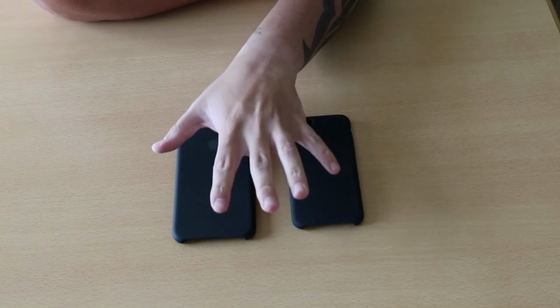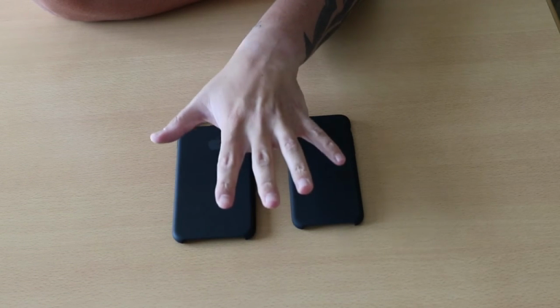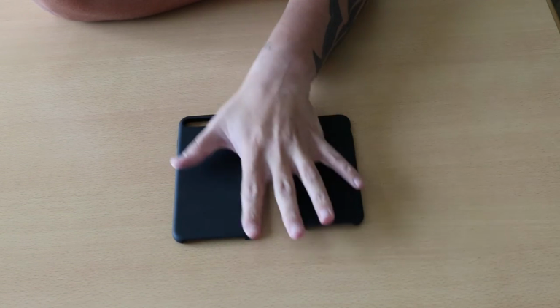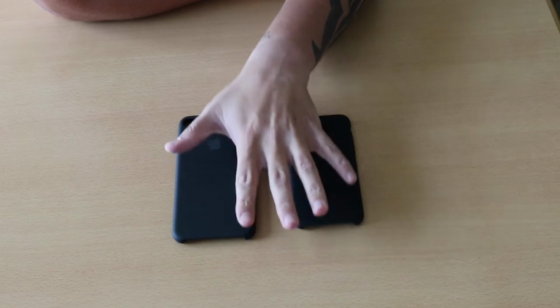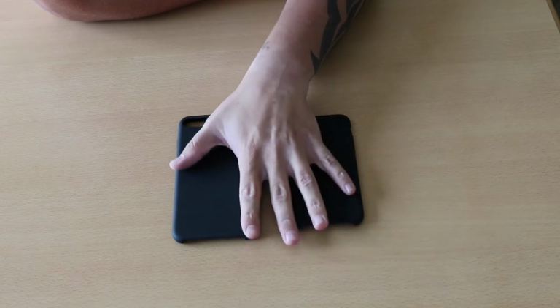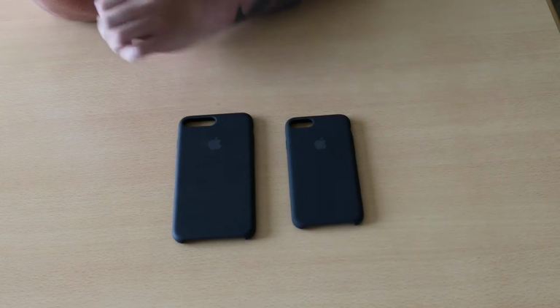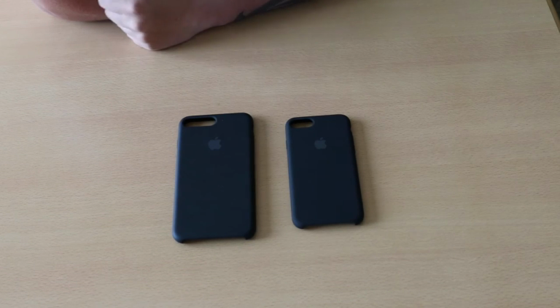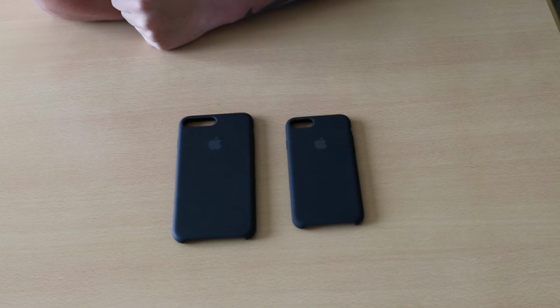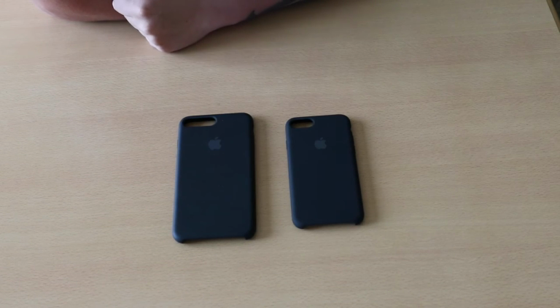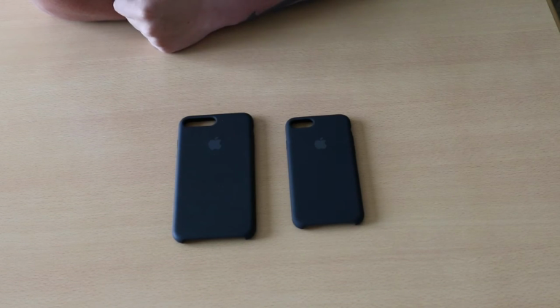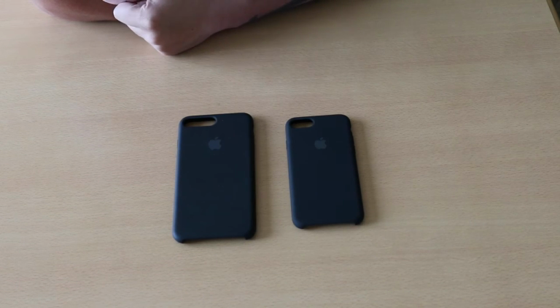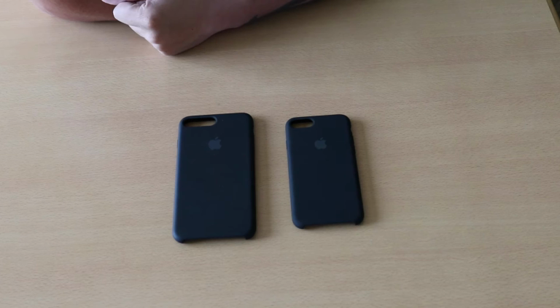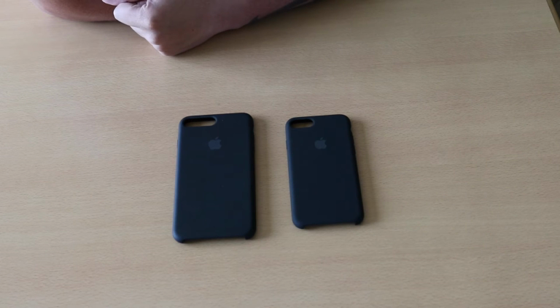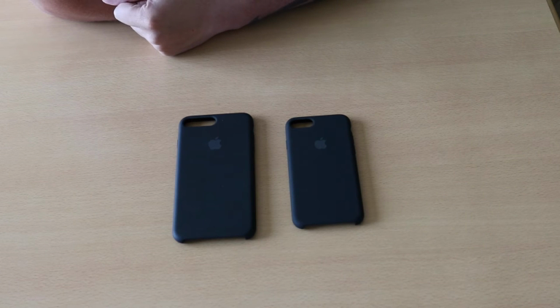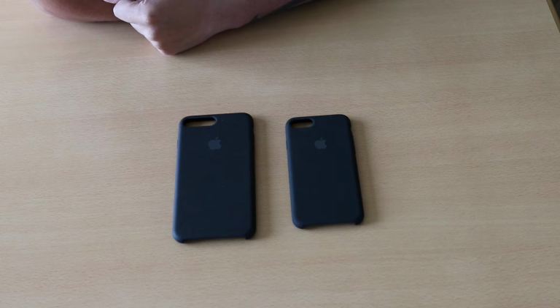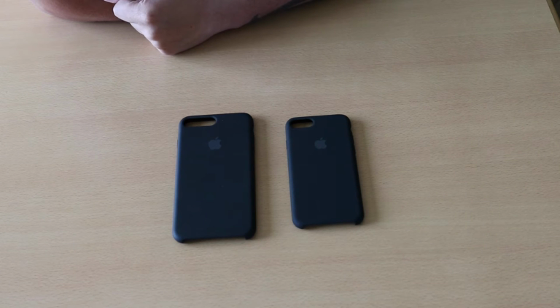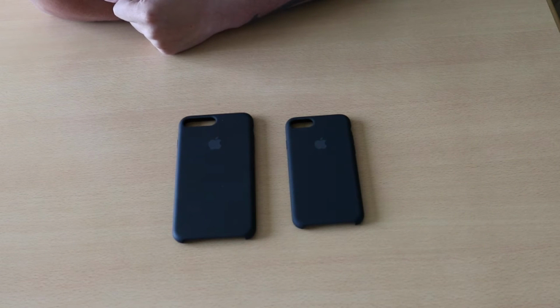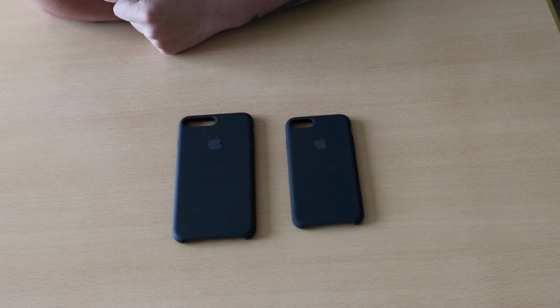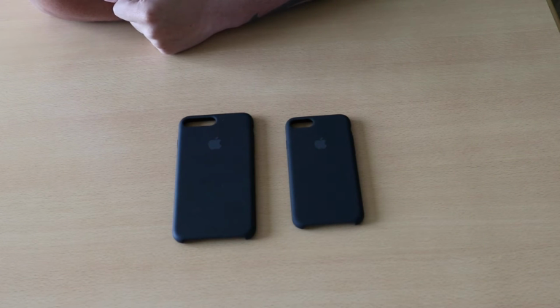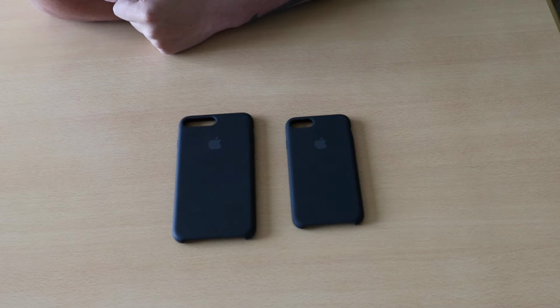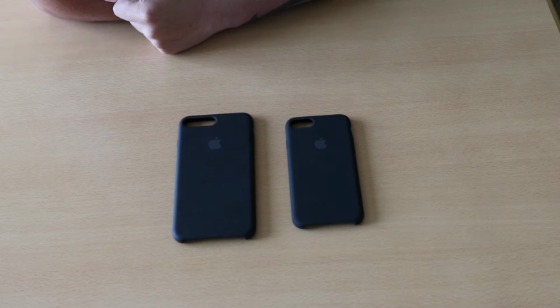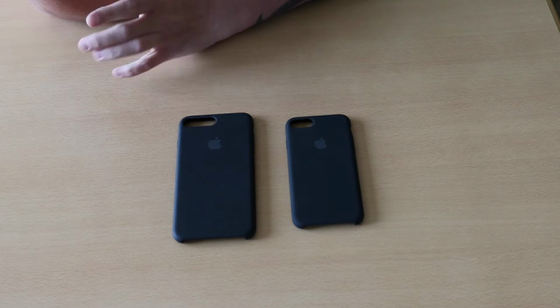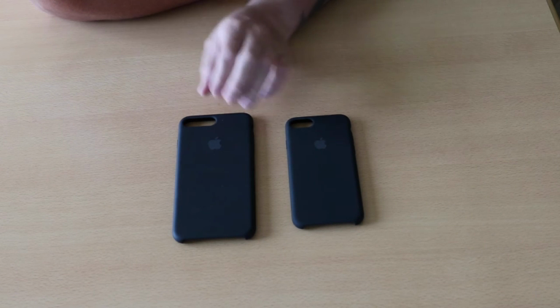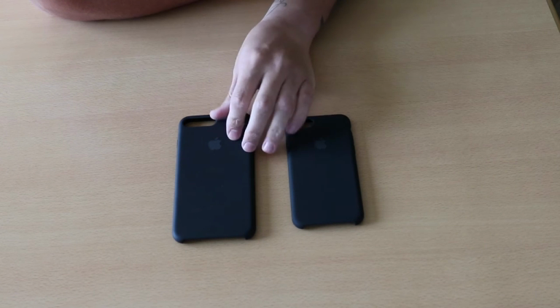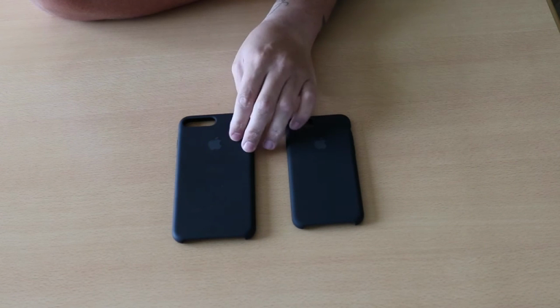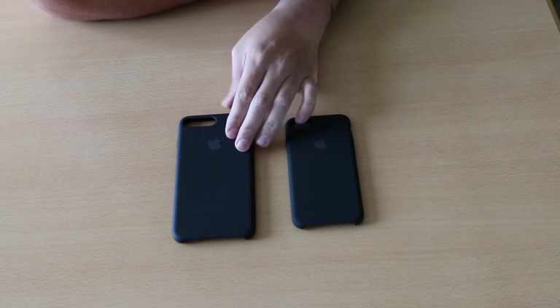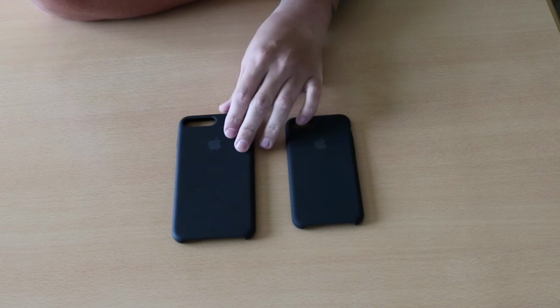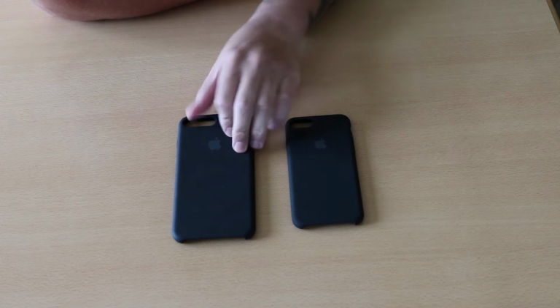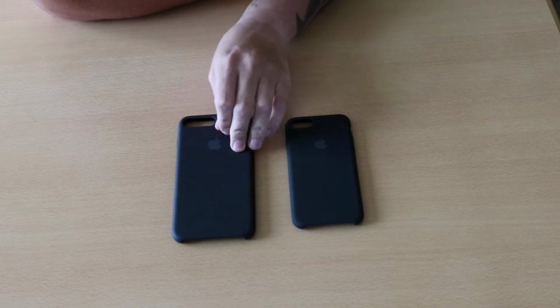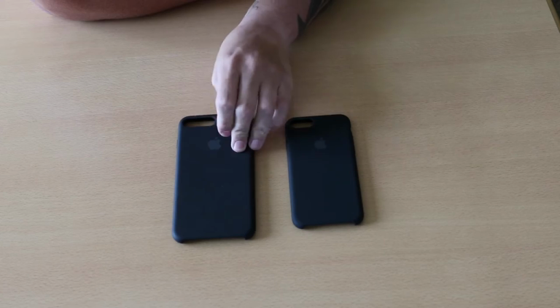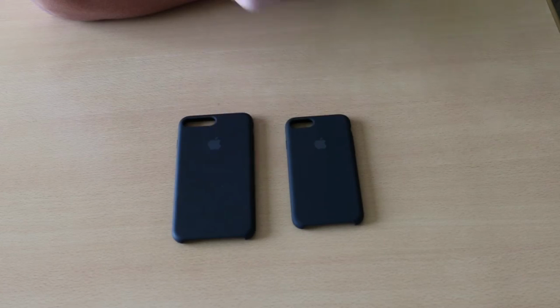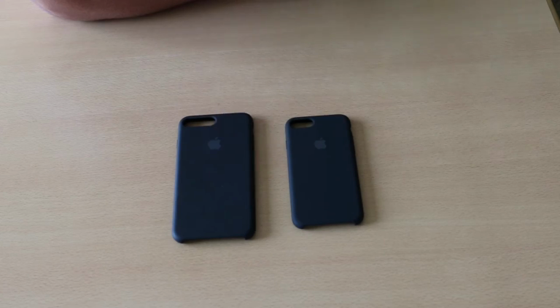Now normally I don't go for the silicone cases — normally I go for the leather cases. But for just a bit of a change I felt like going for the silicone.